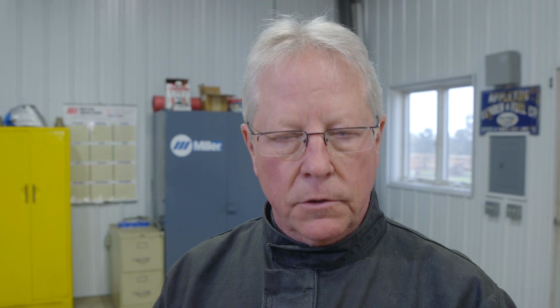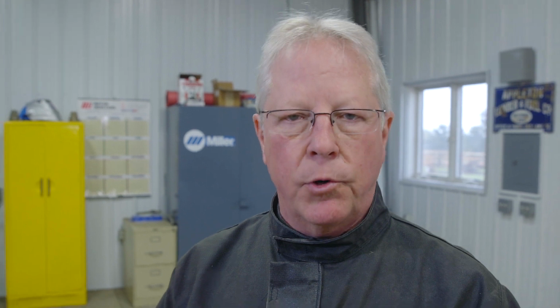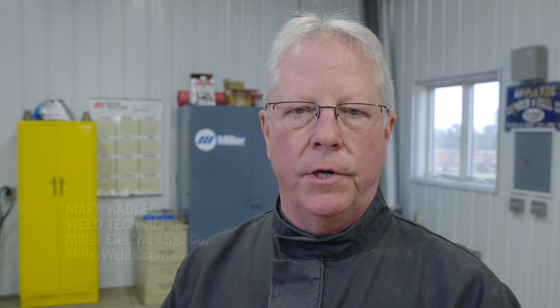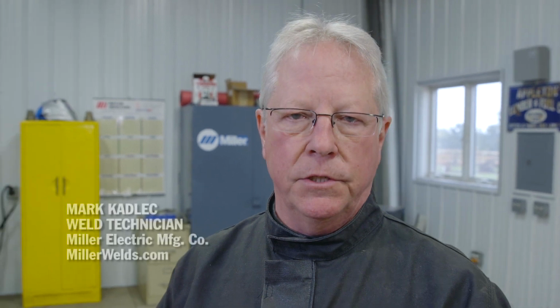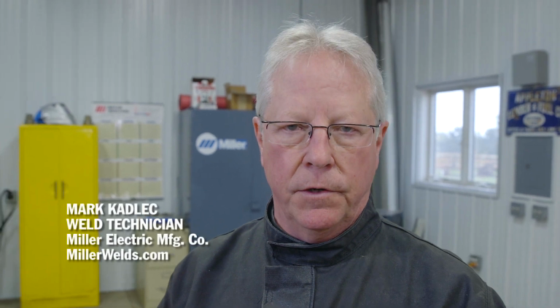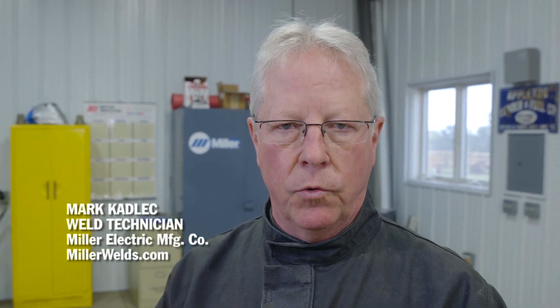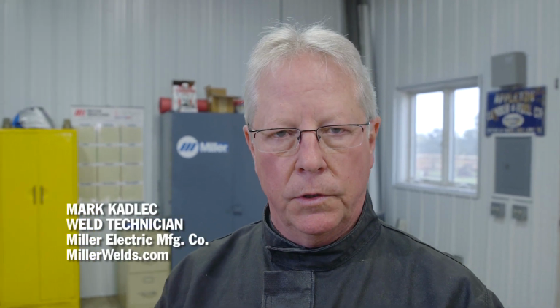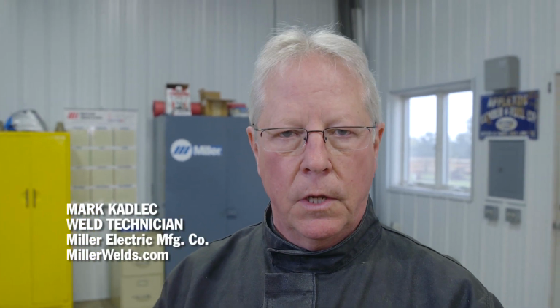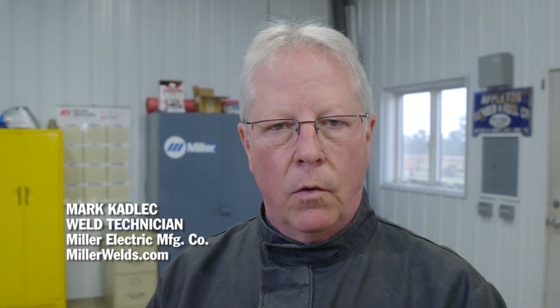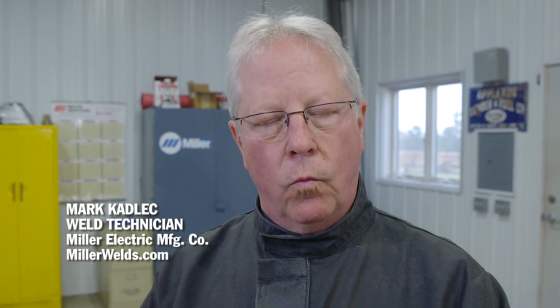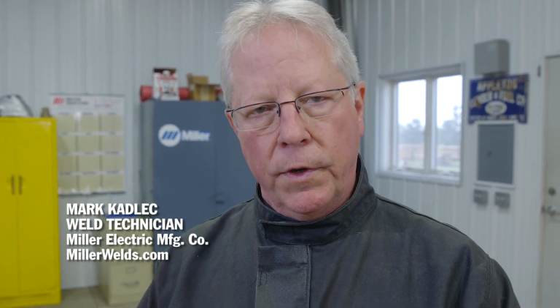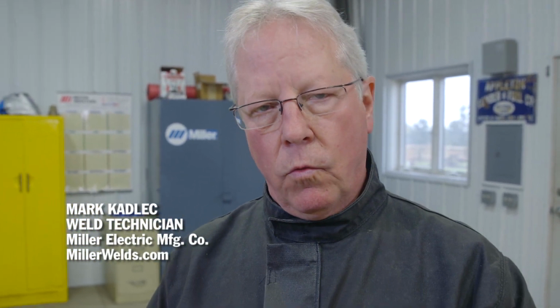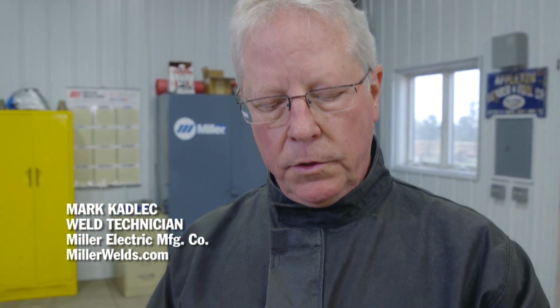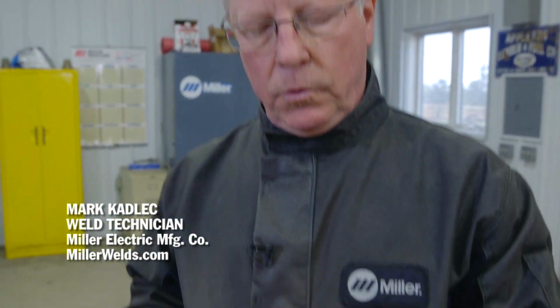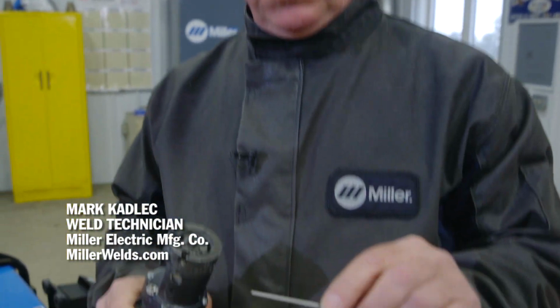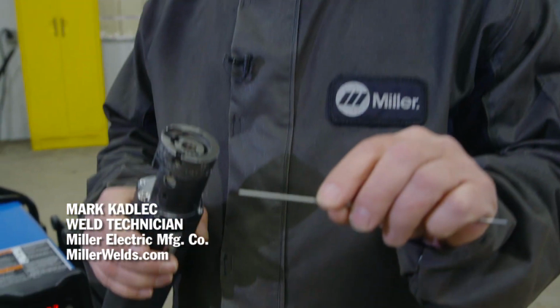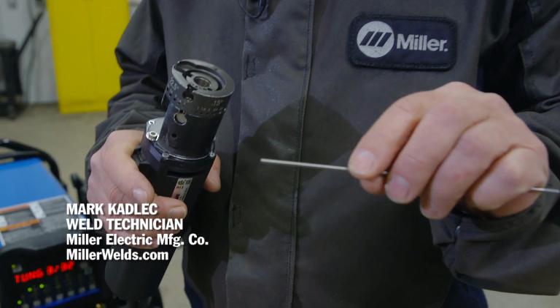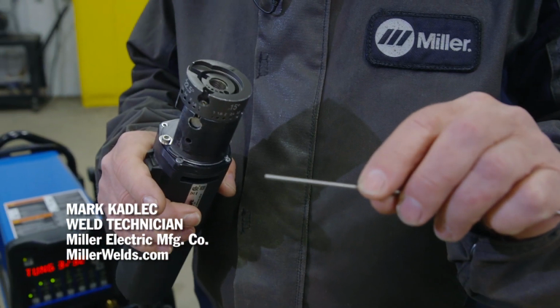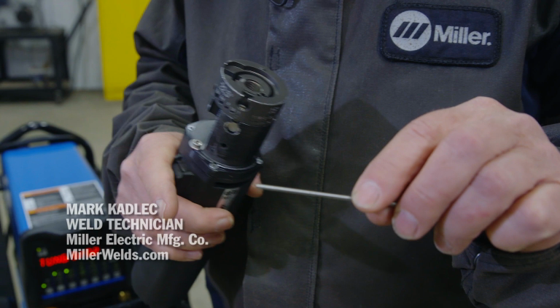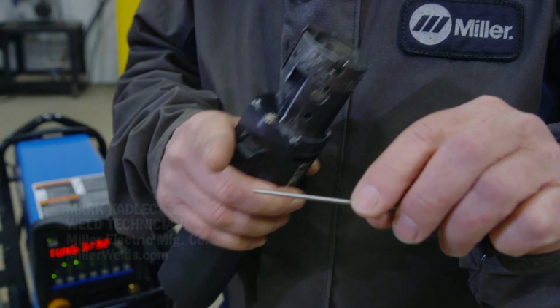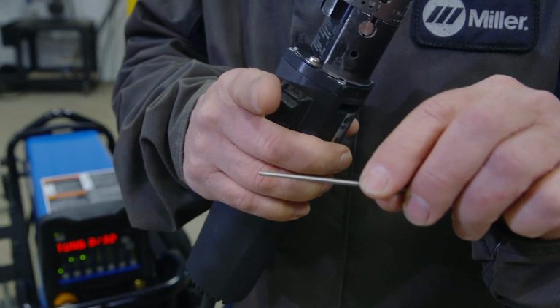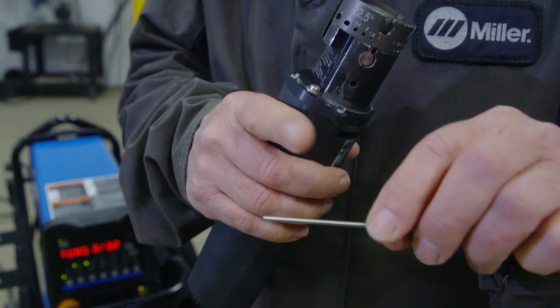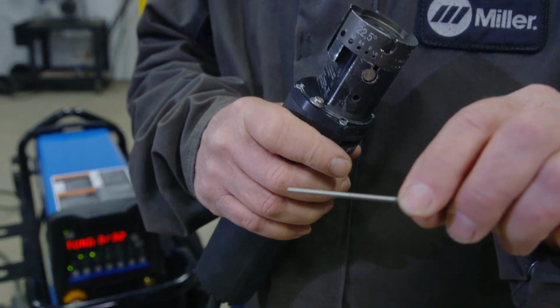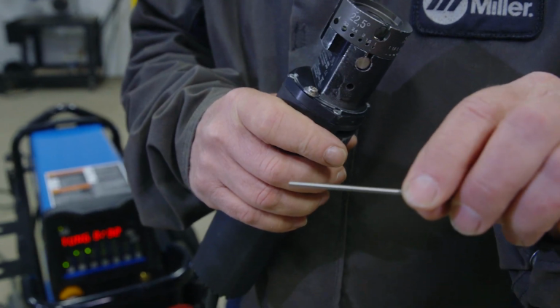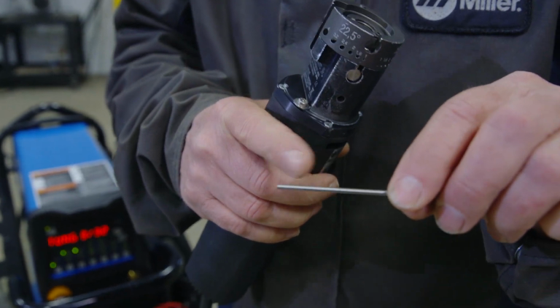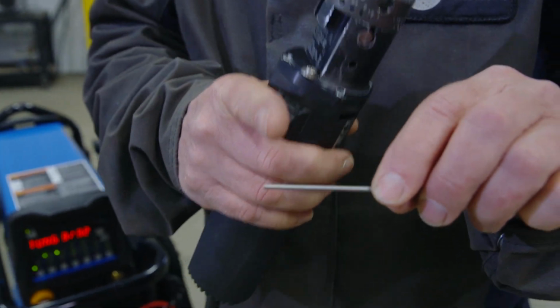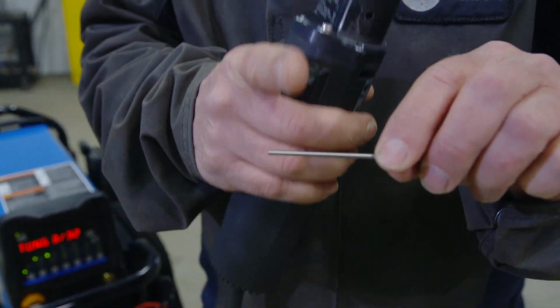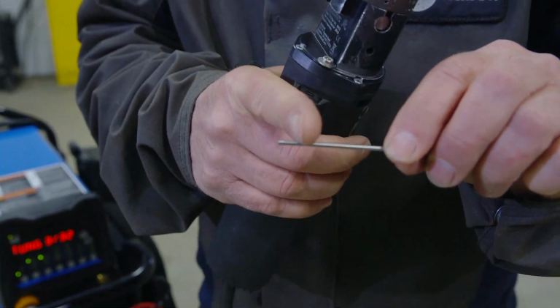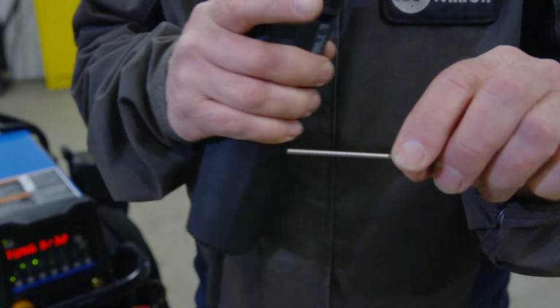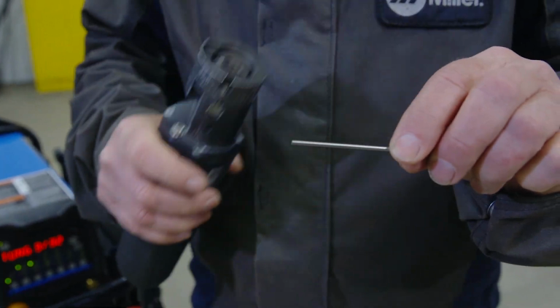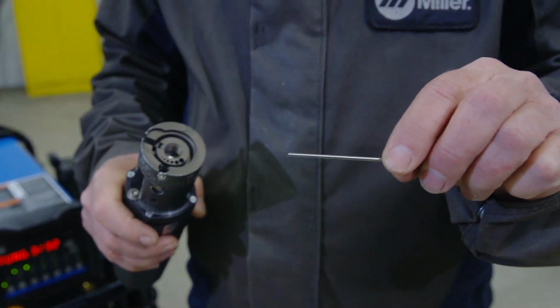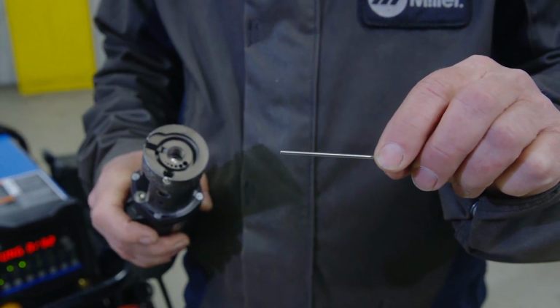Tungsten preparation is very important. What we don't want to do is take the tungsten and set it on the edge of a table and break it off.